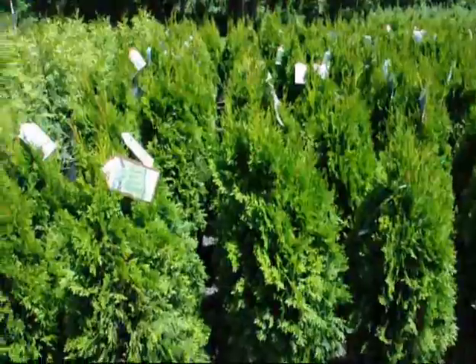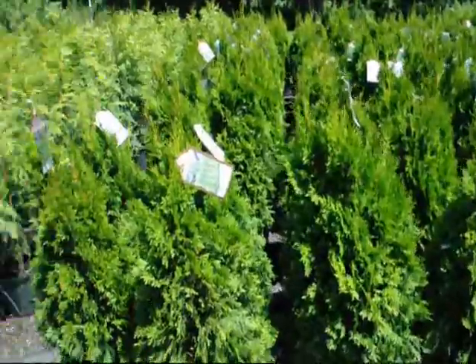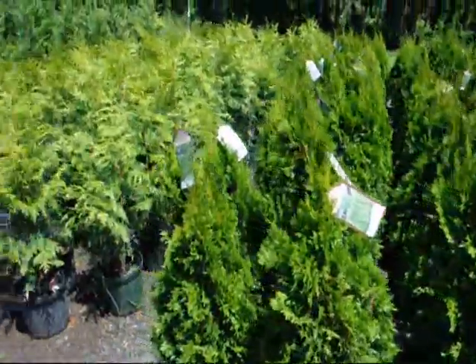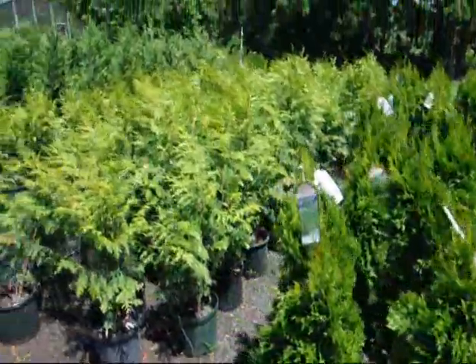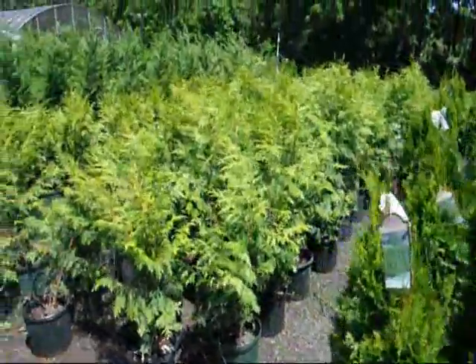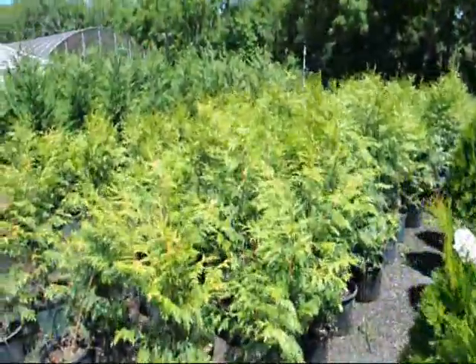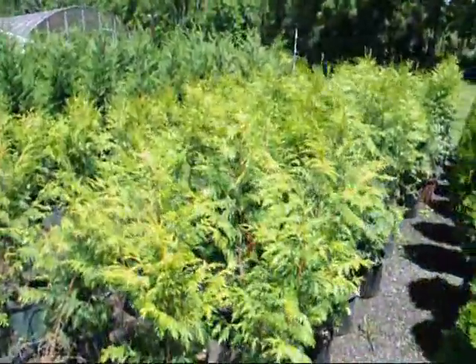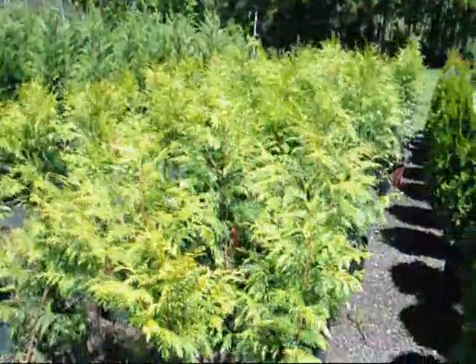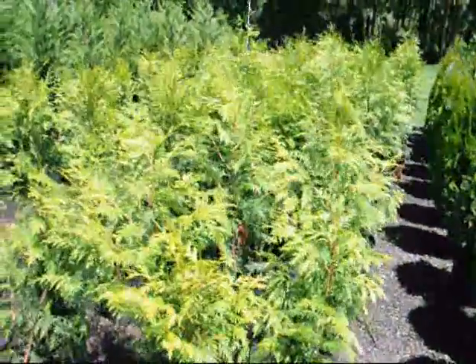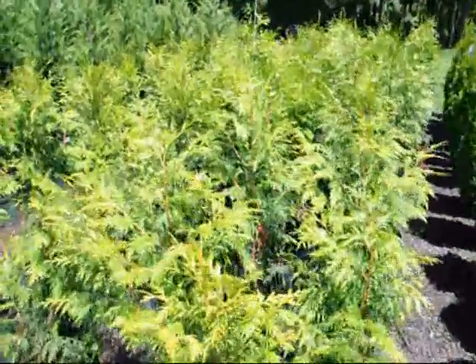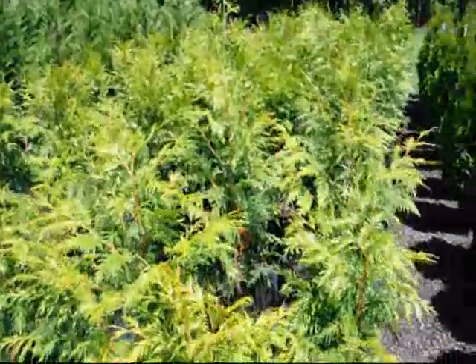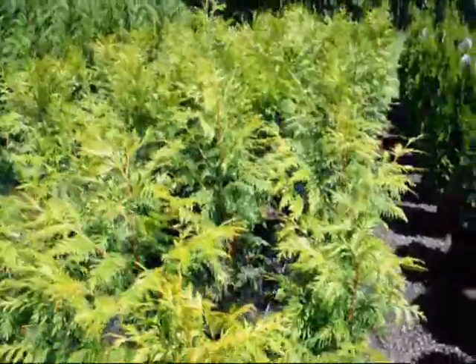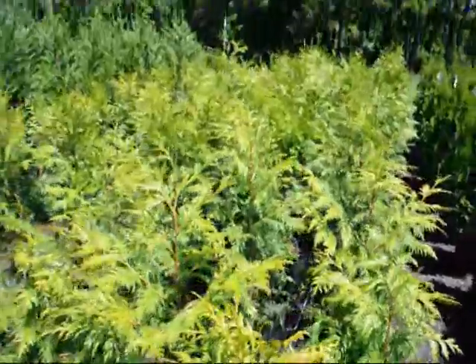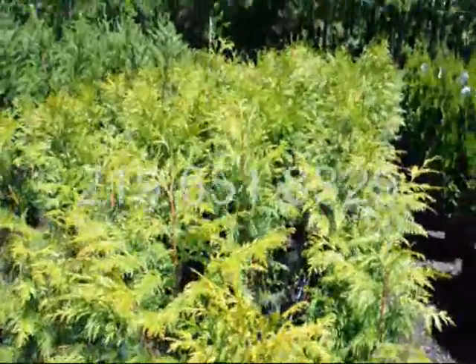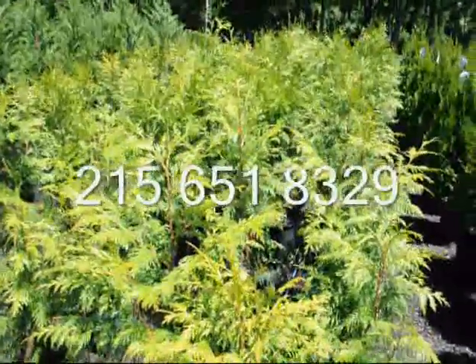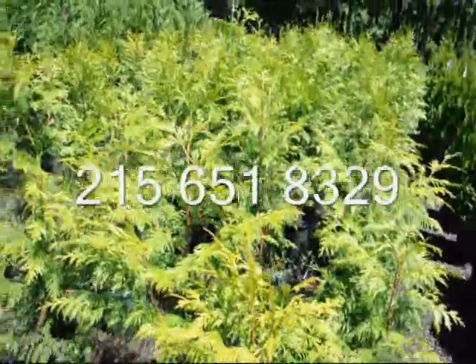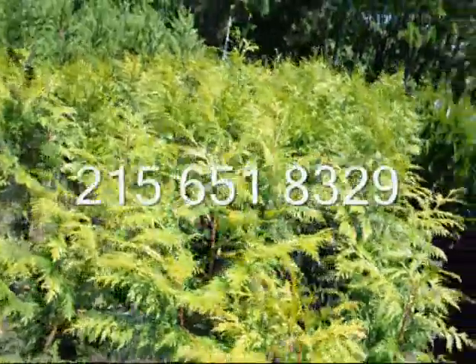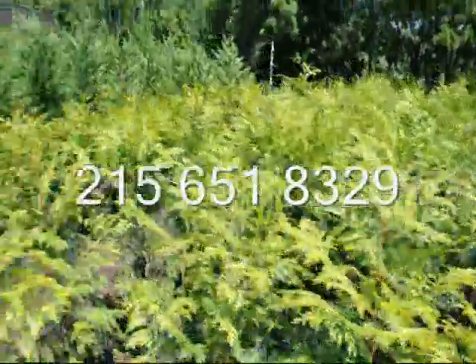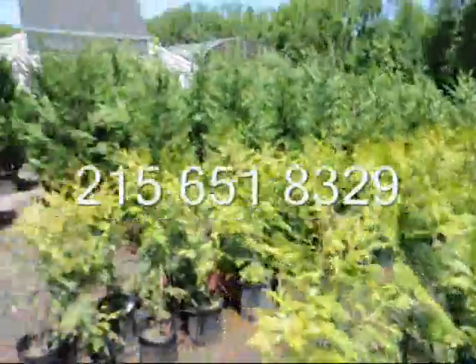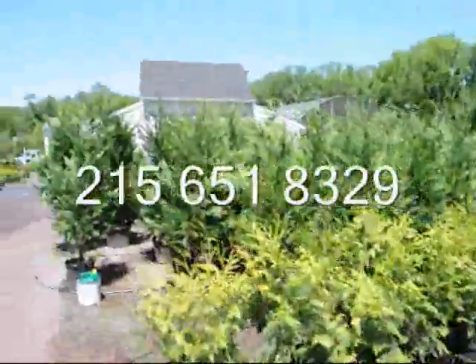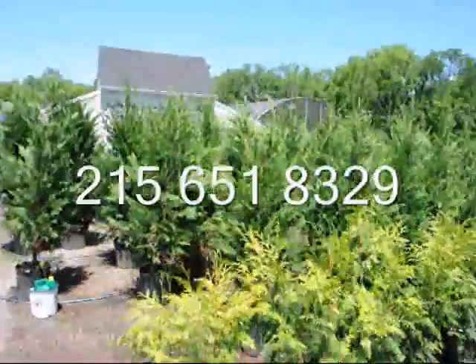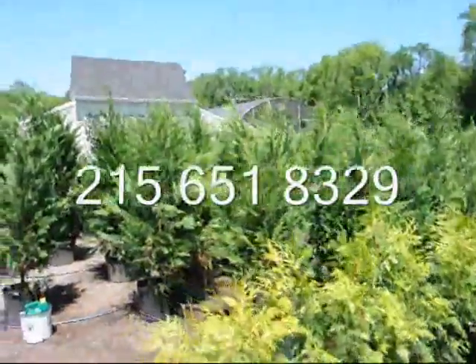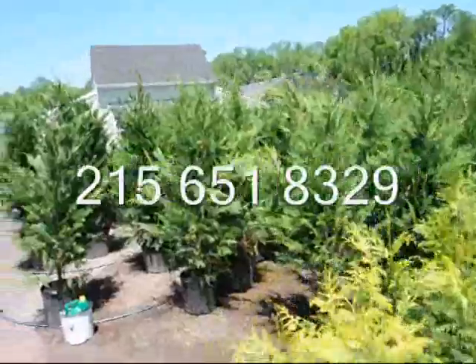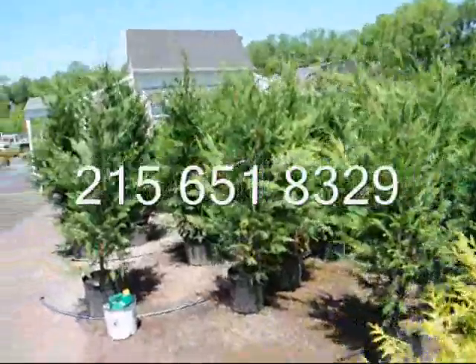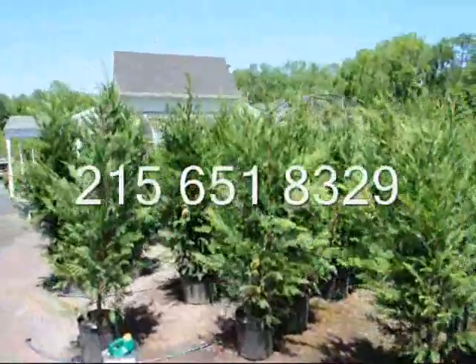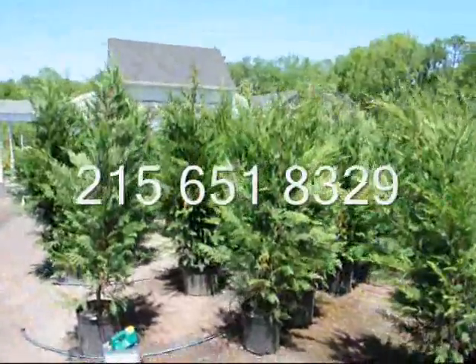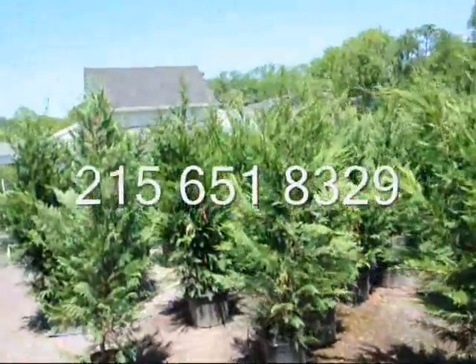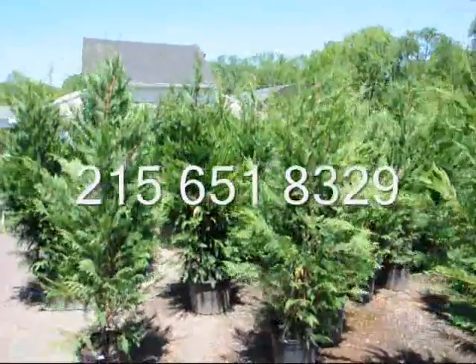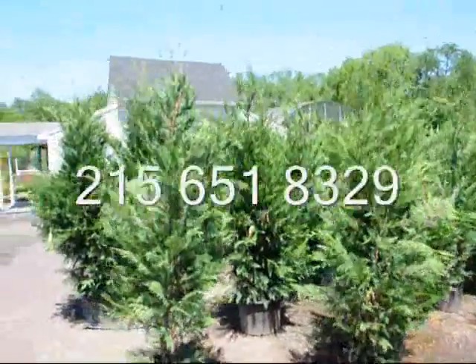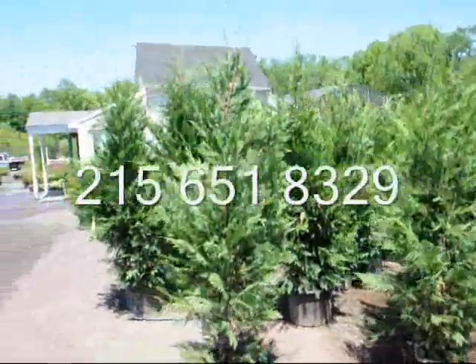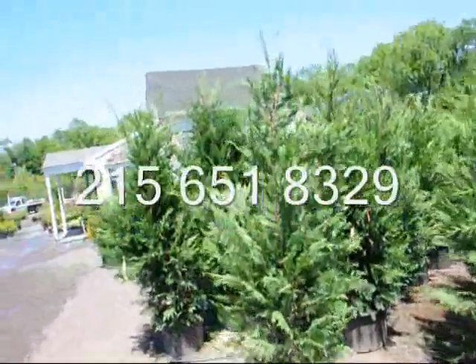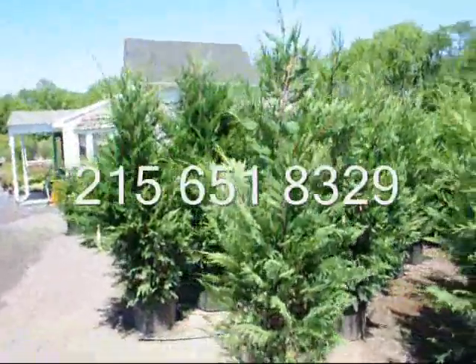Now obviously you would not take these — this is a western red cedar. These are very fast growing and would be for a suburban area. And the Leyland cypresses here also grow too fast and too big for urban areas.